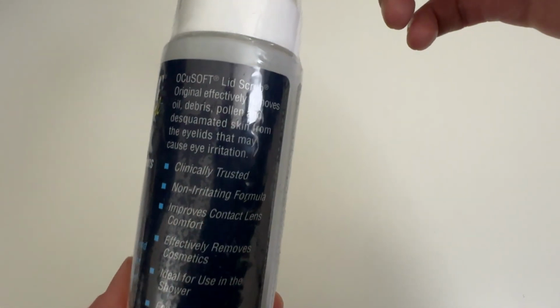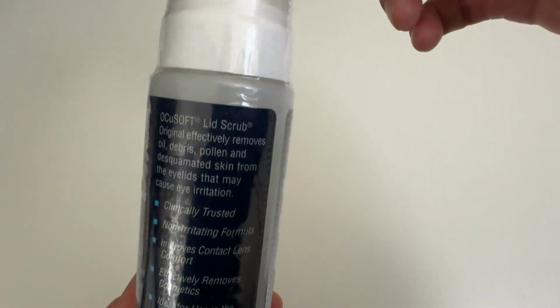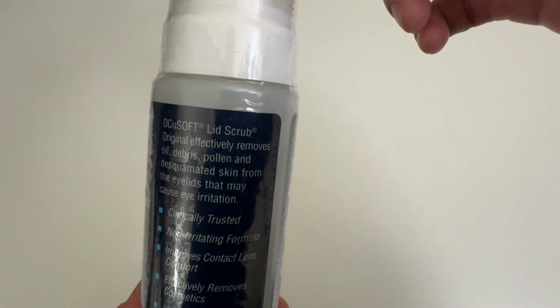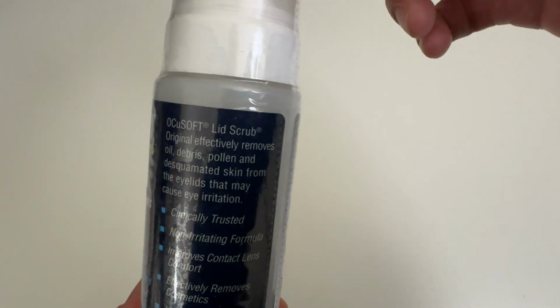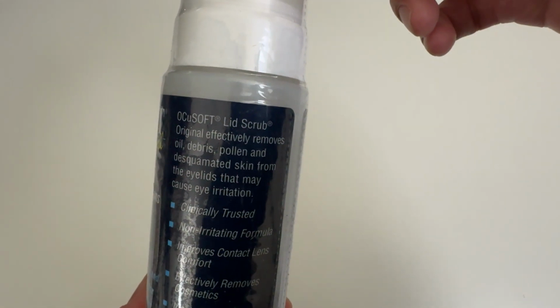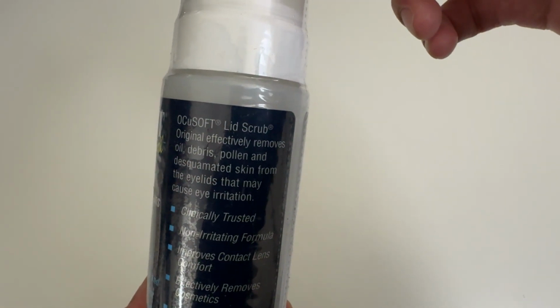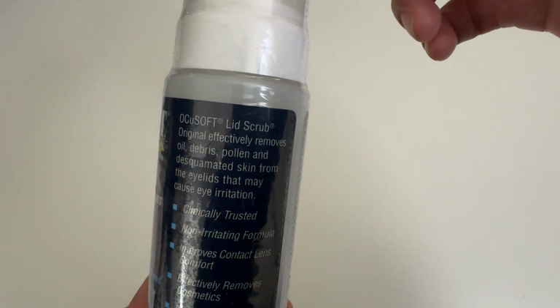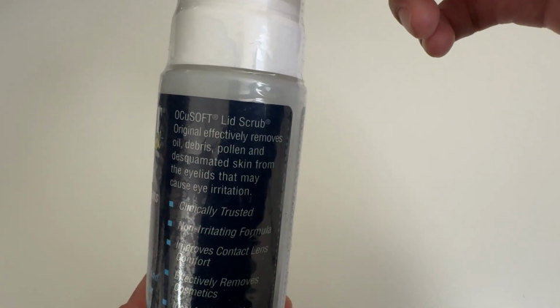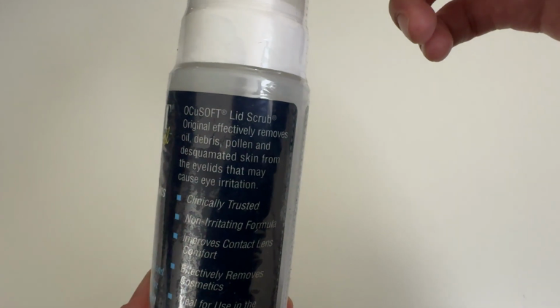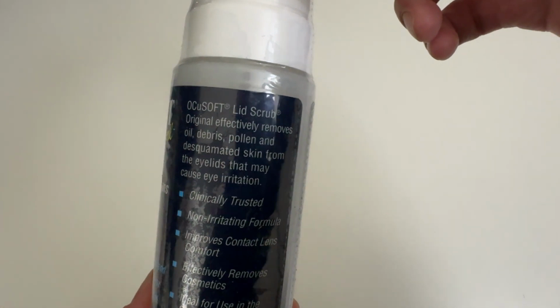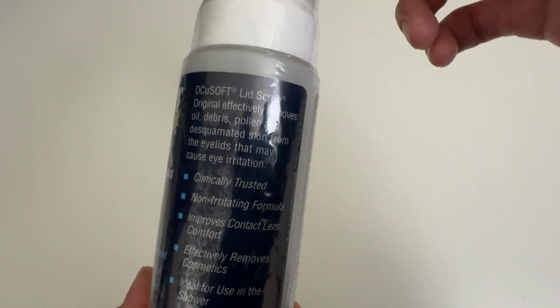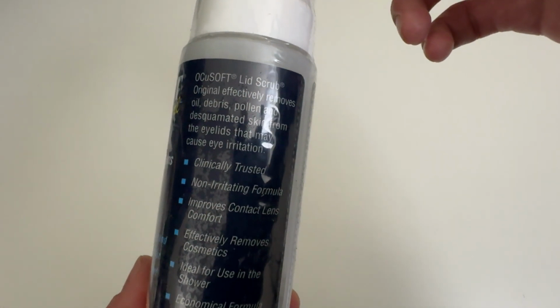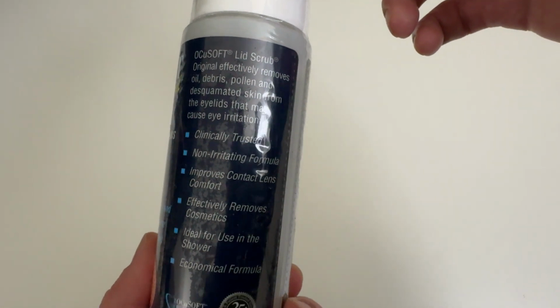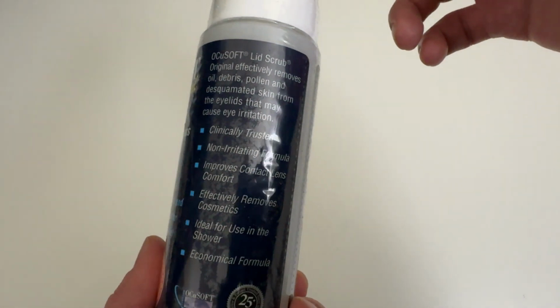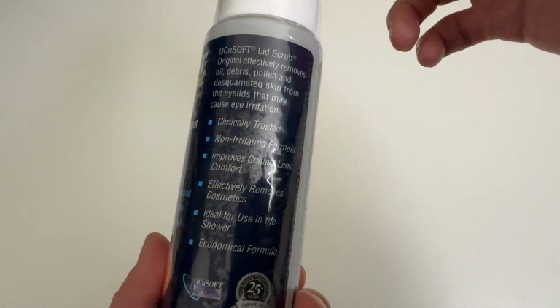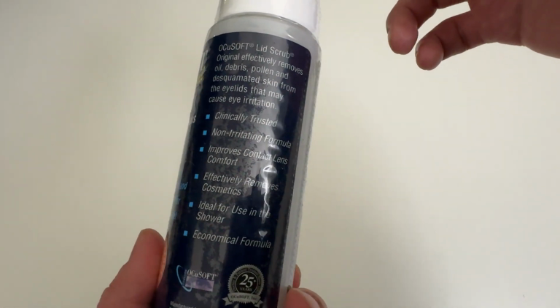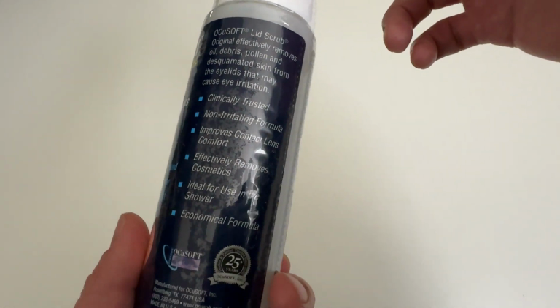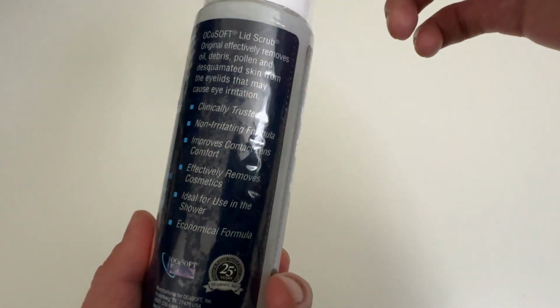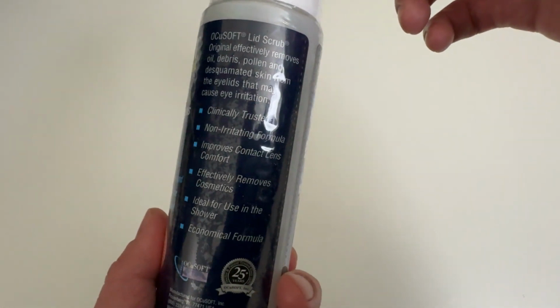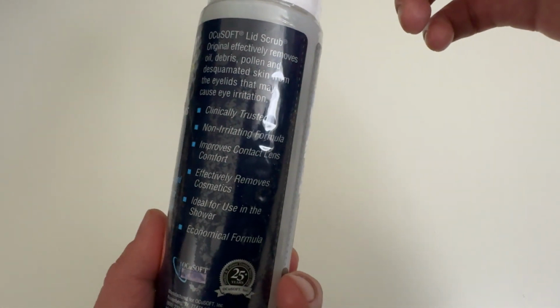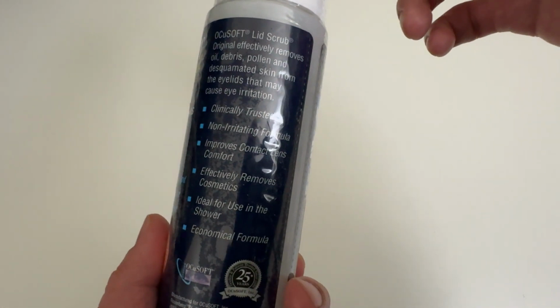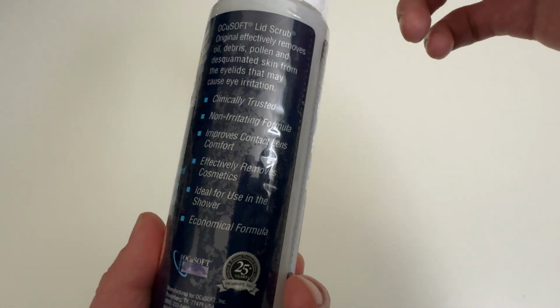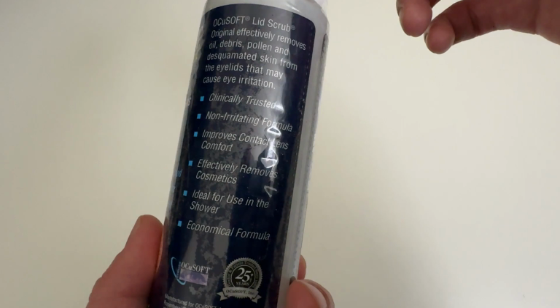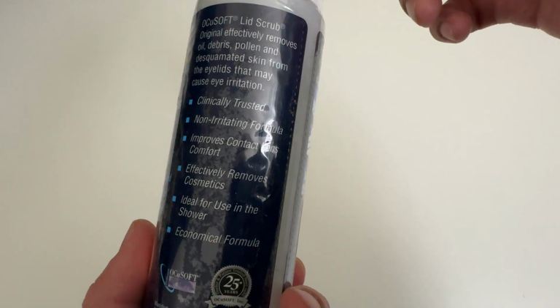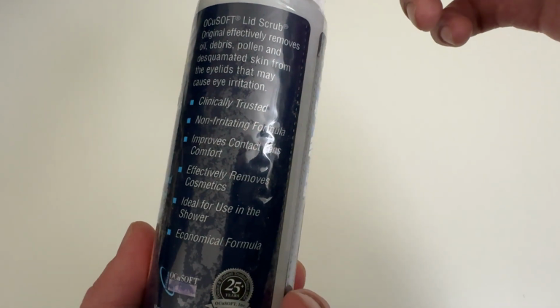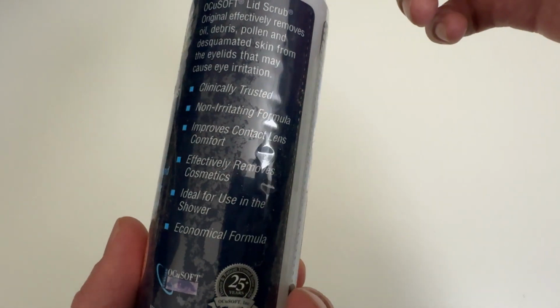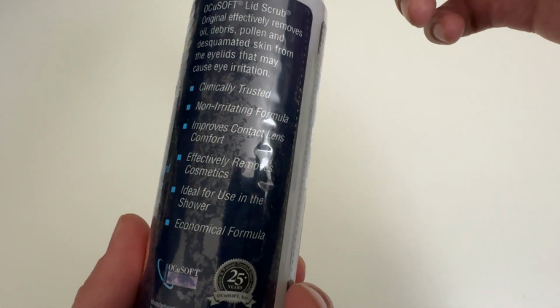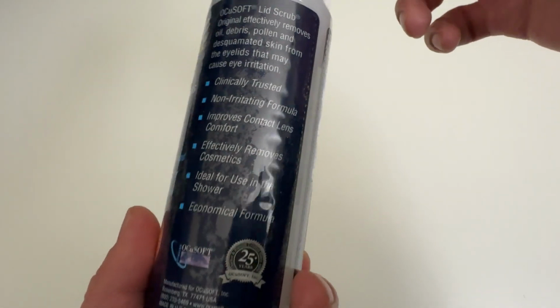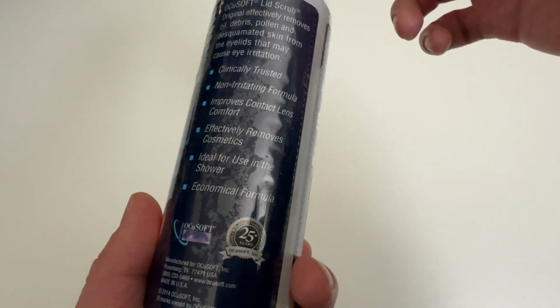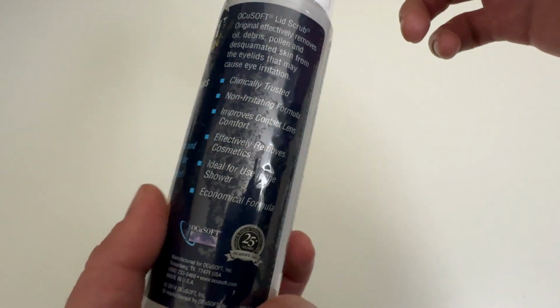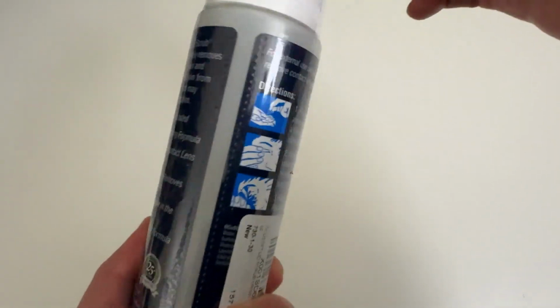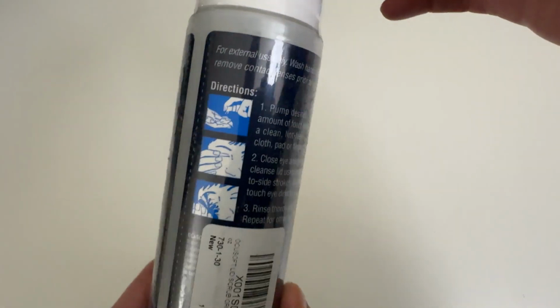This is the packaging. Cleans your eyelids. All that good stuff. Ideal for use in the shower. Cool.